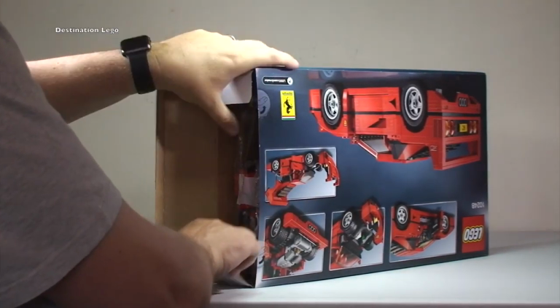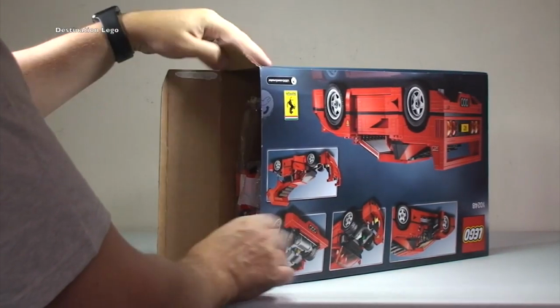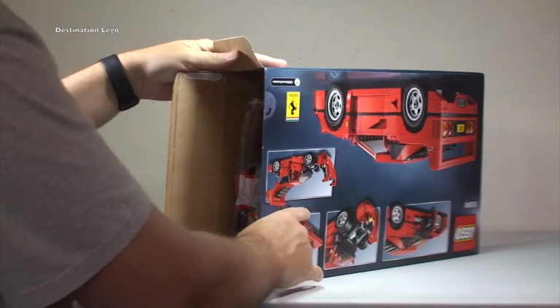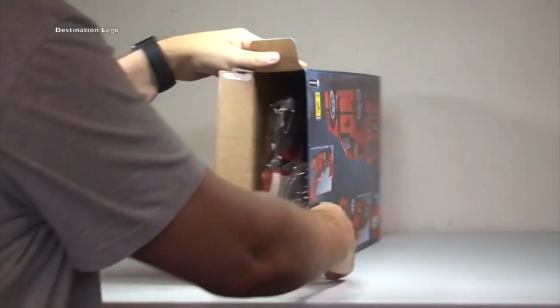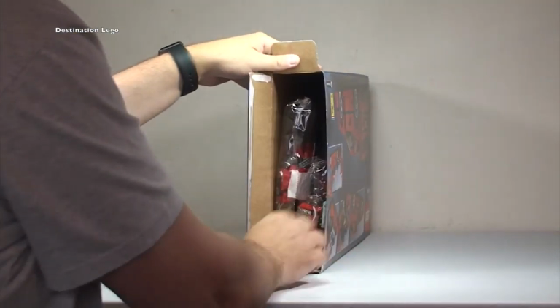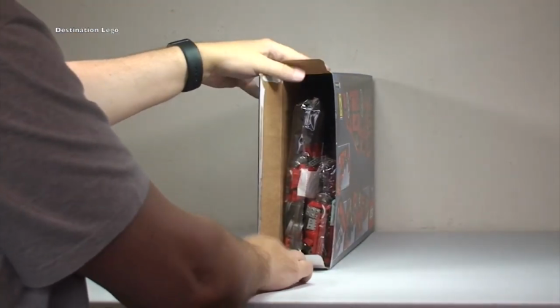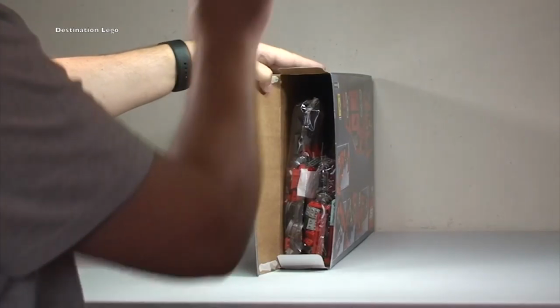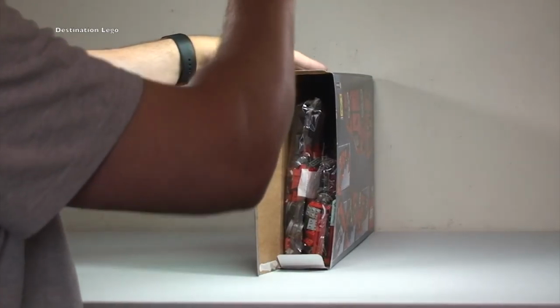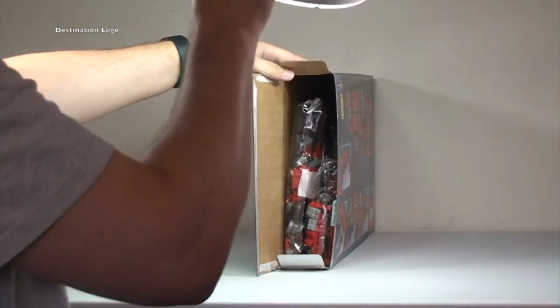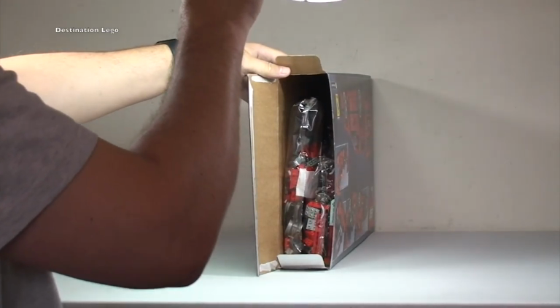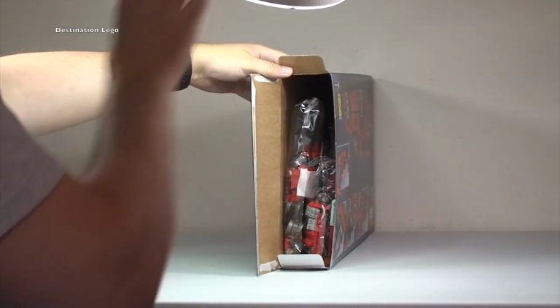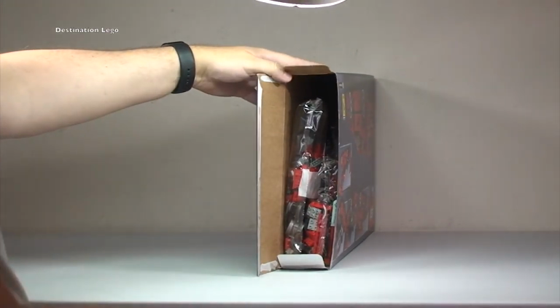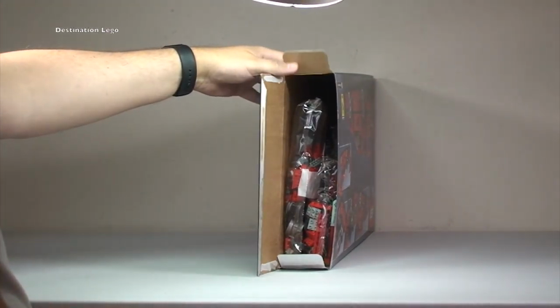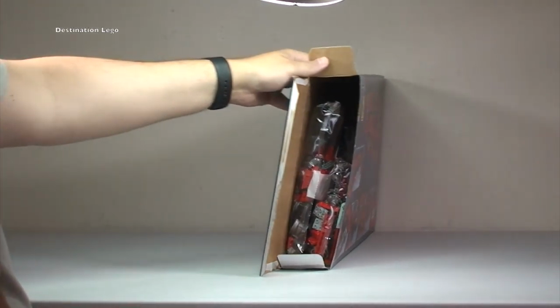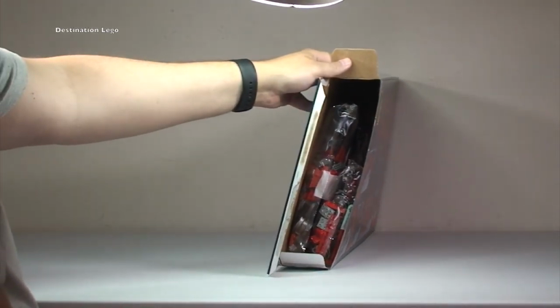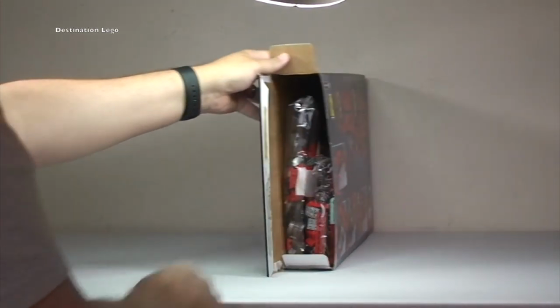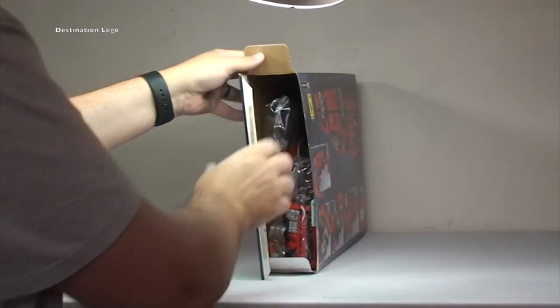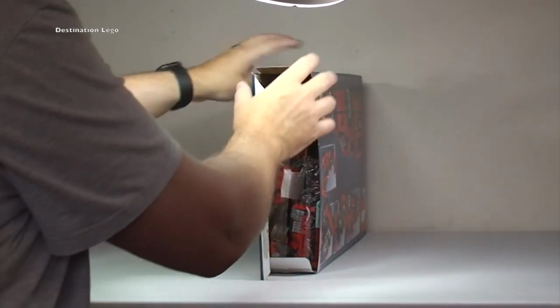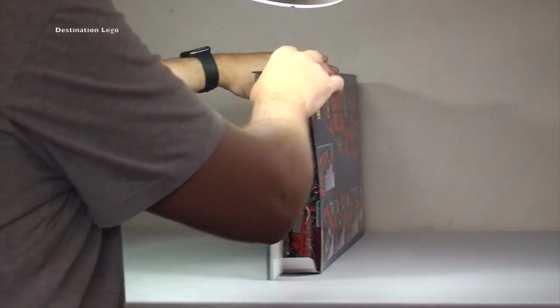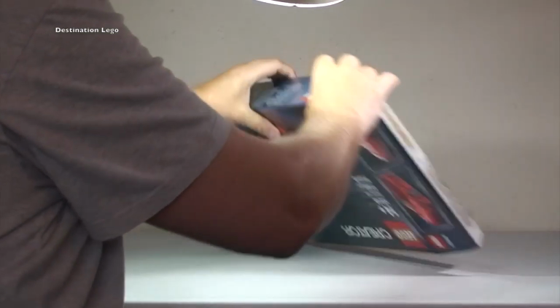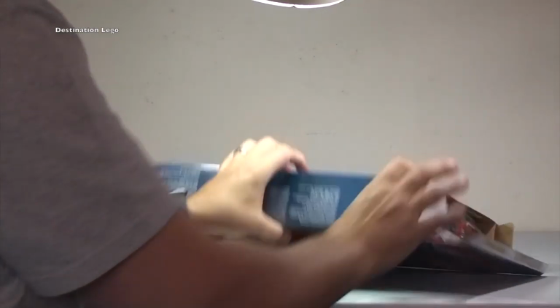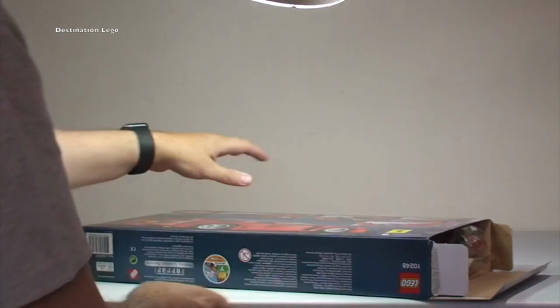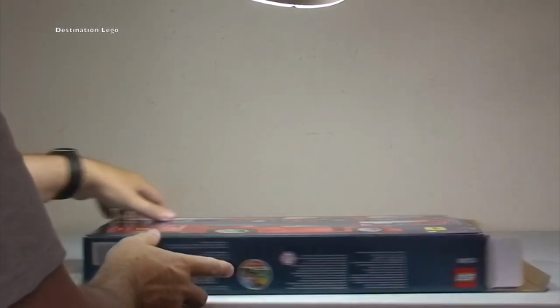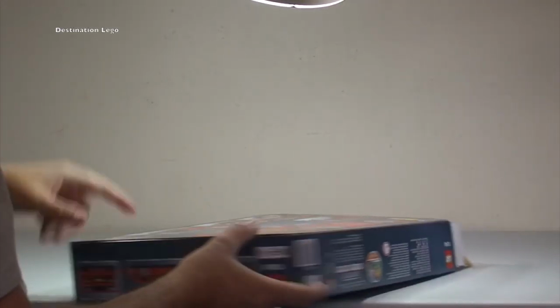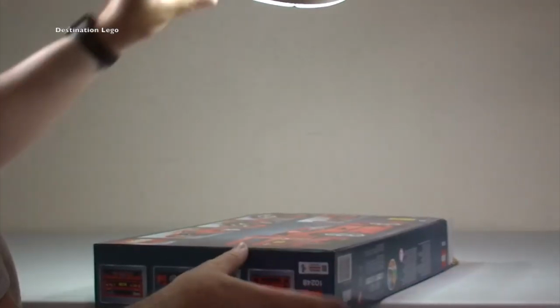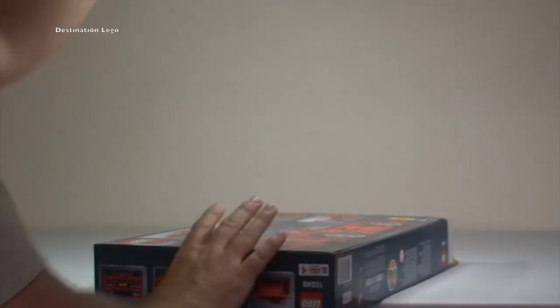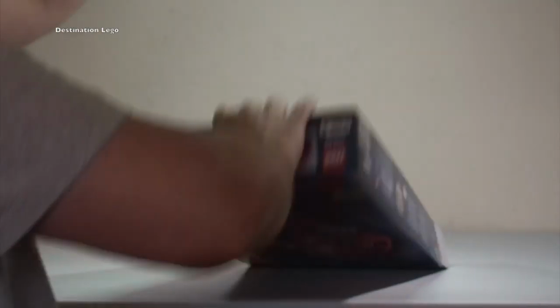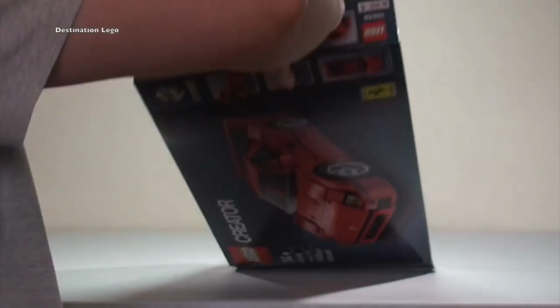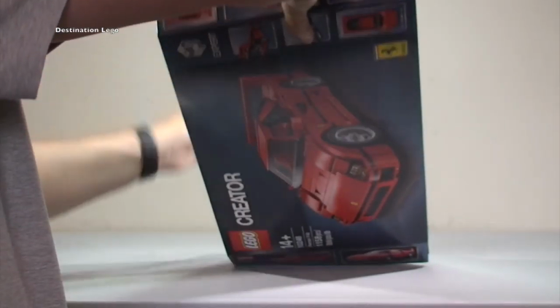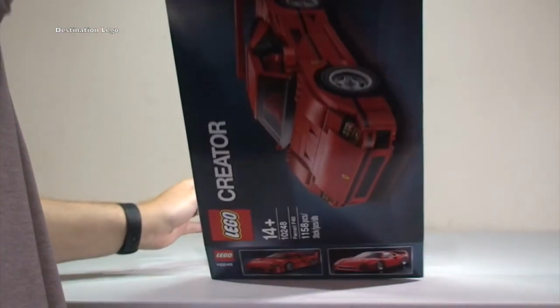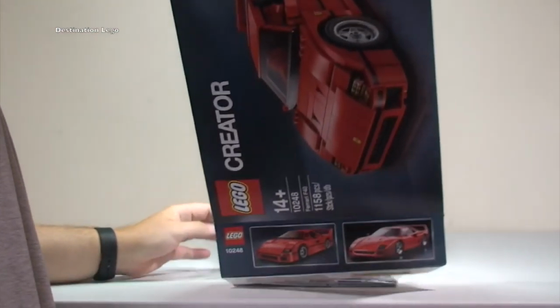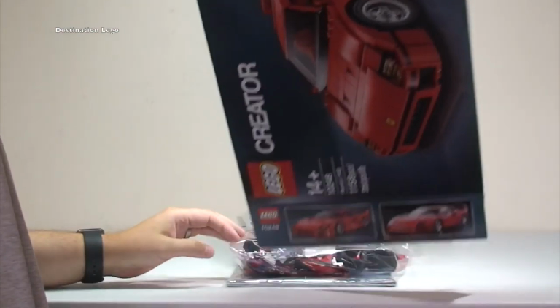First look inside the box — you can see all the pieces. What I'm going to do is quite simply empty these out onto the table.